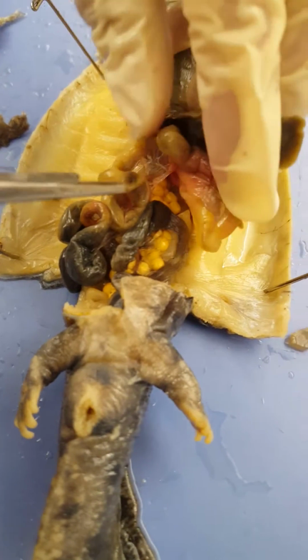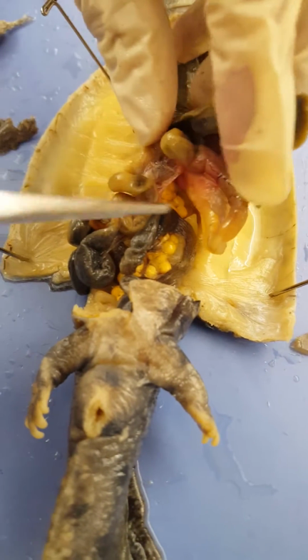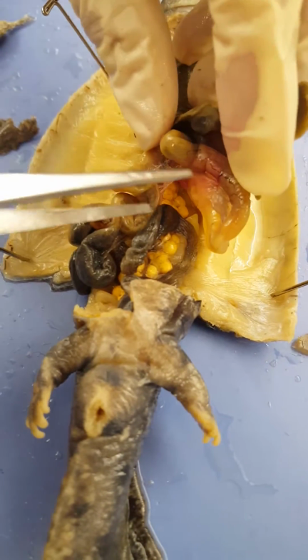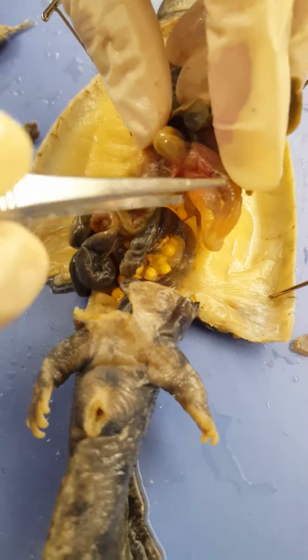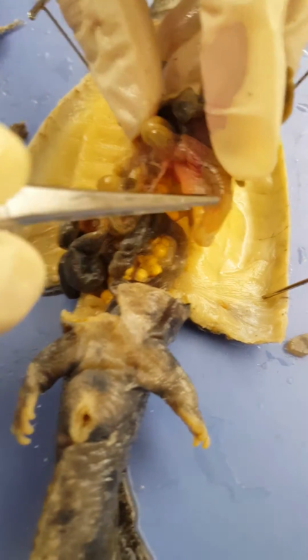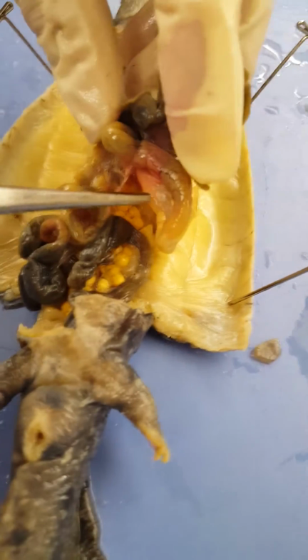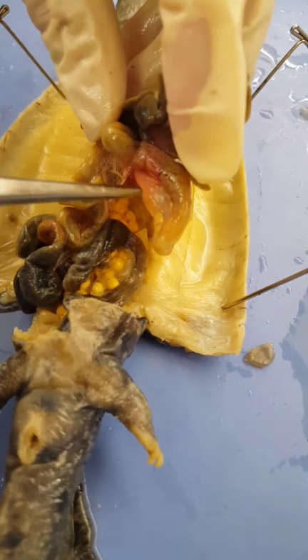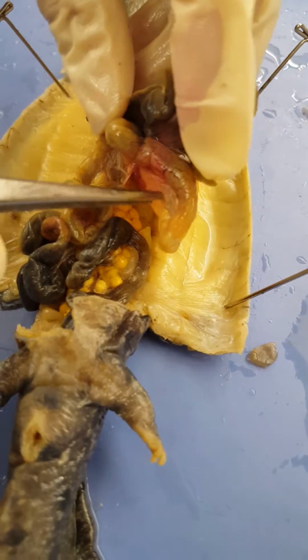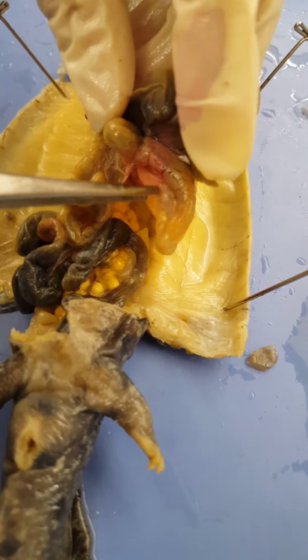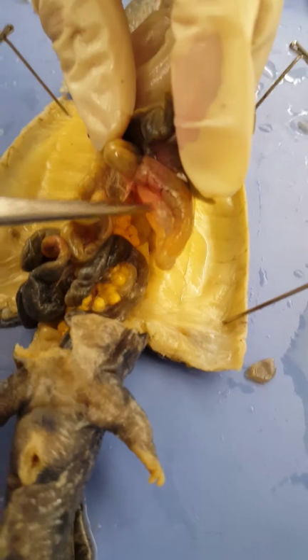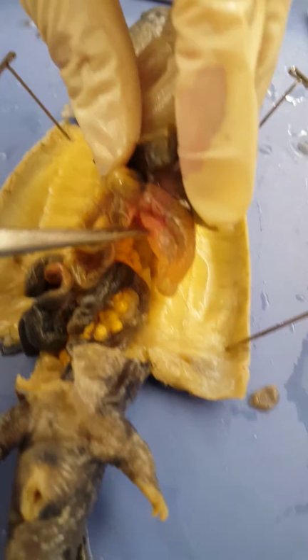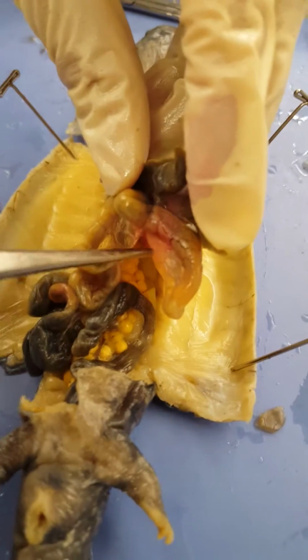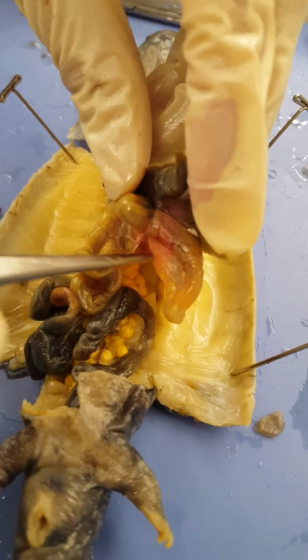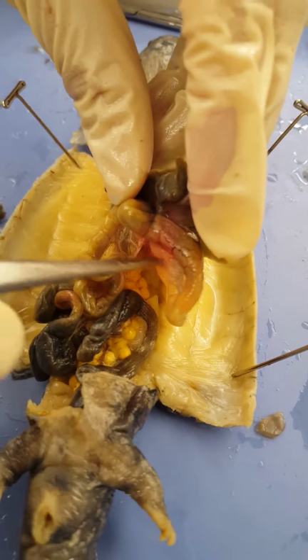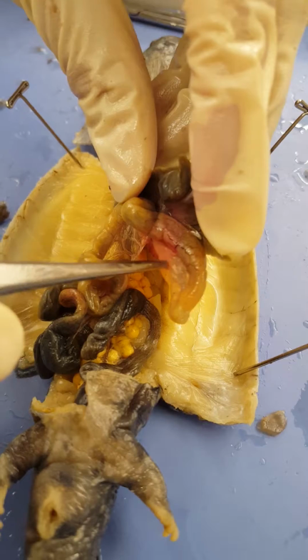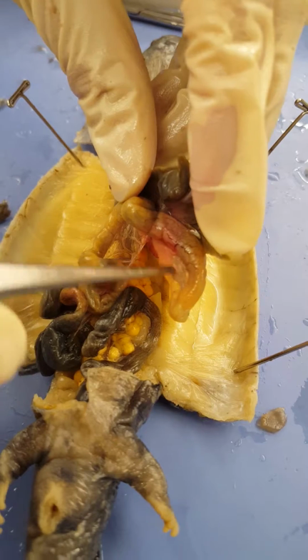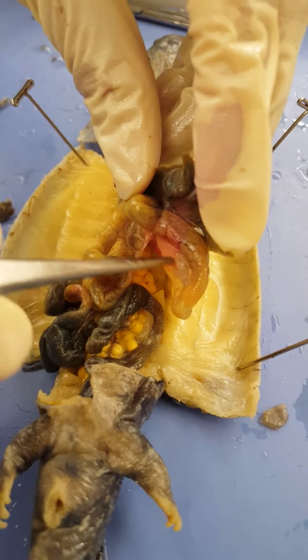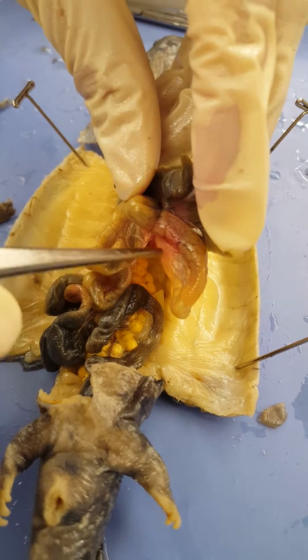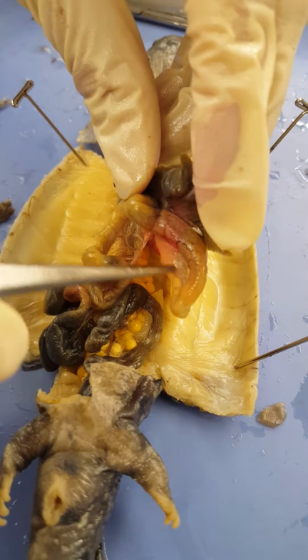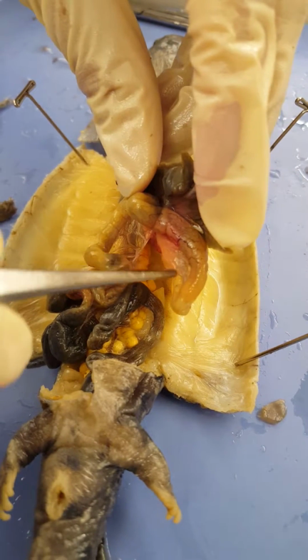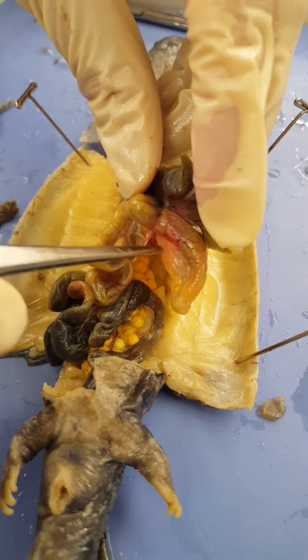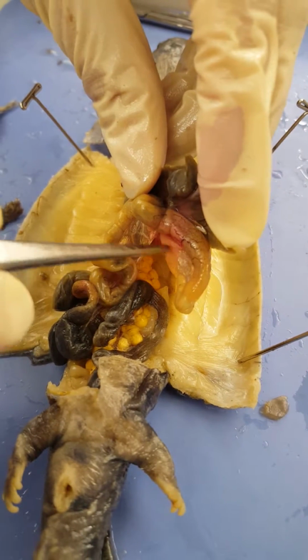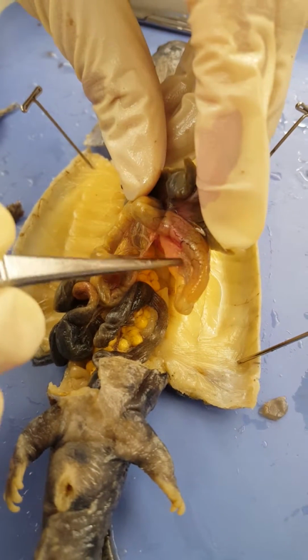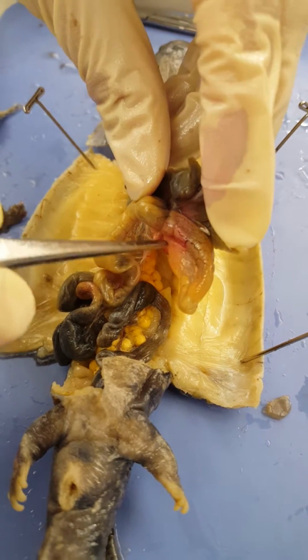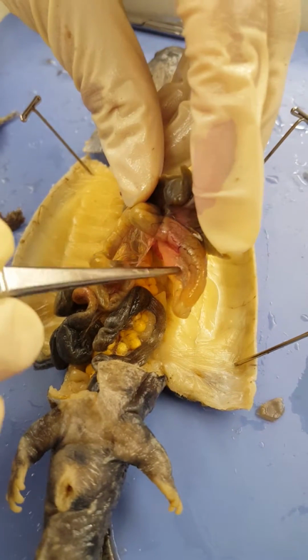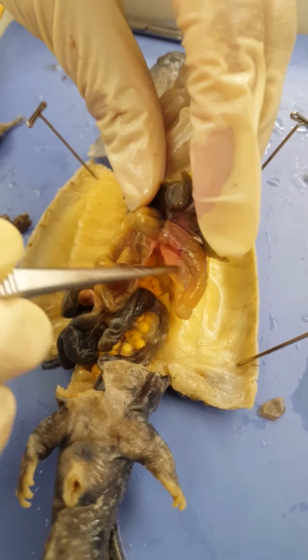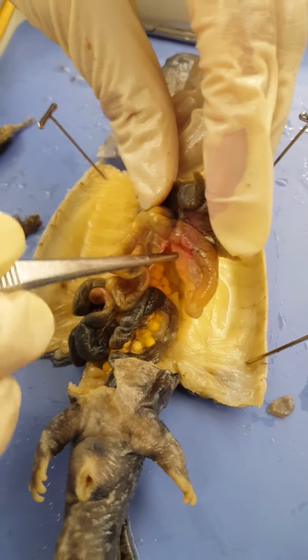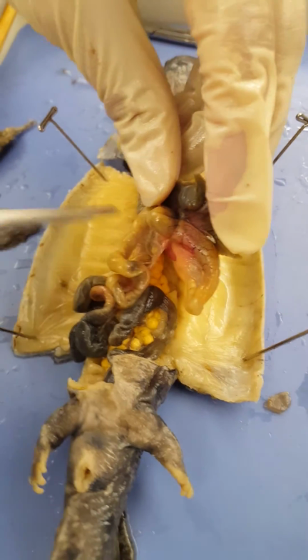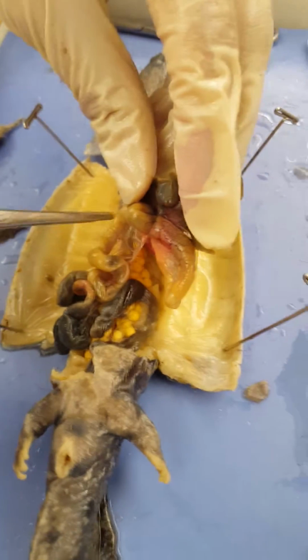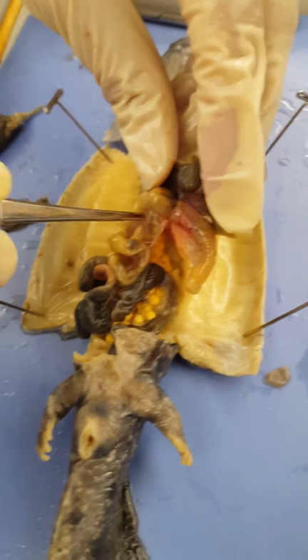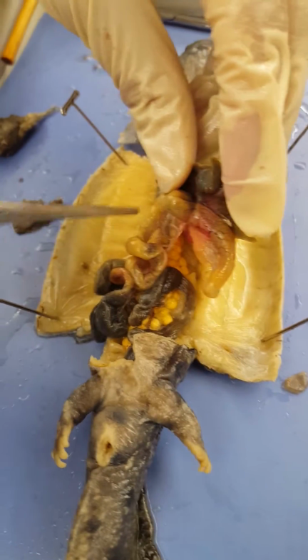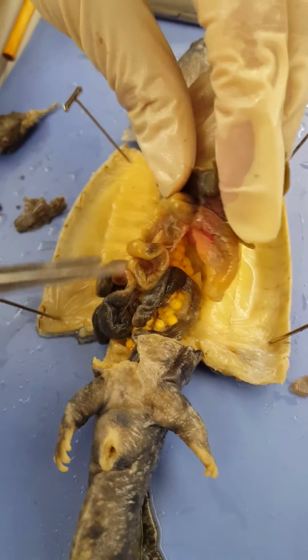Here, attached to the stomach is the pancreas — this red transitioning to a brown structure. The pancreas. Small intestines.